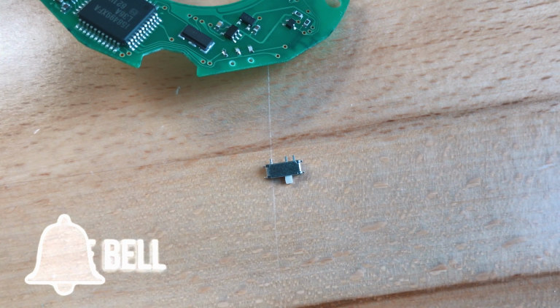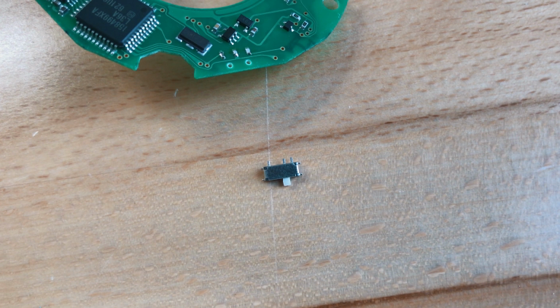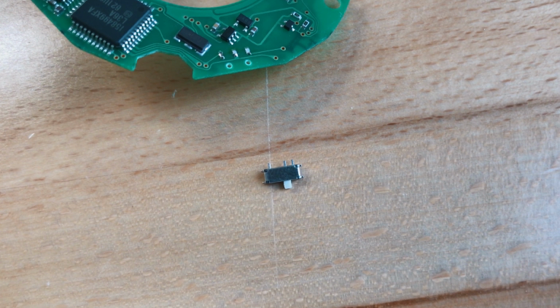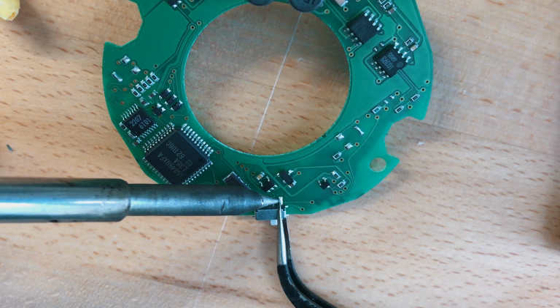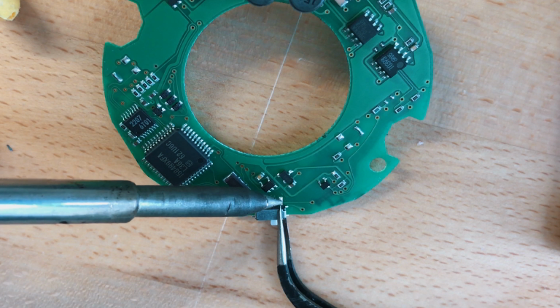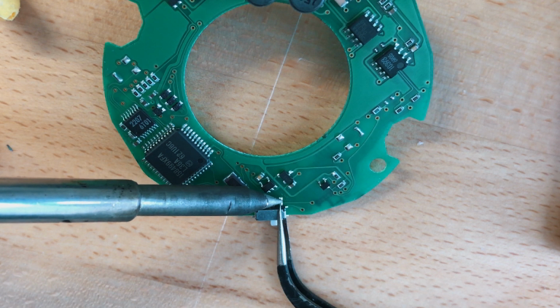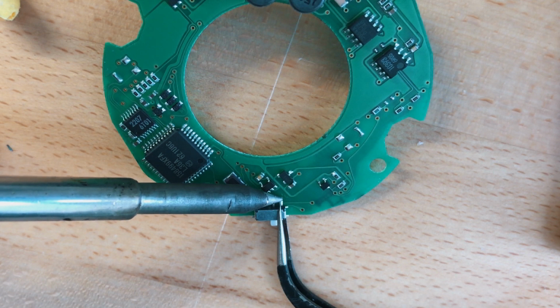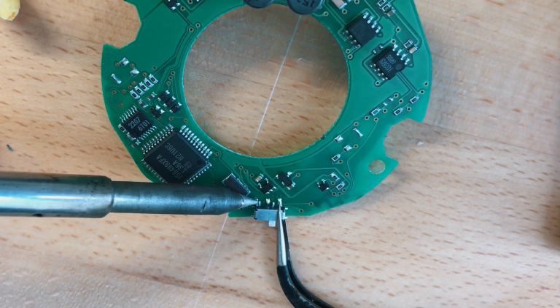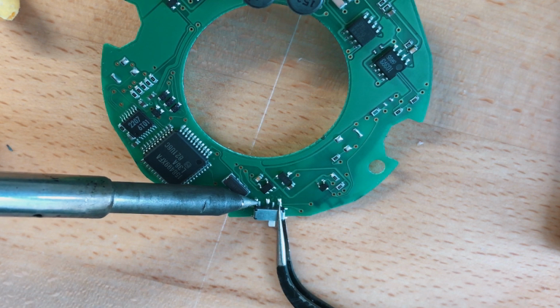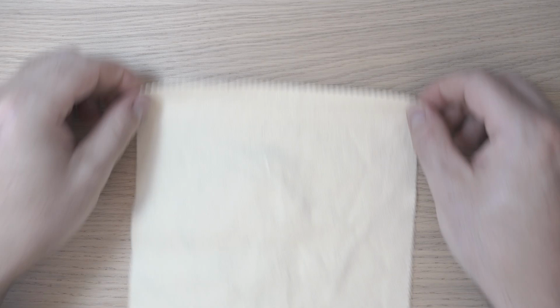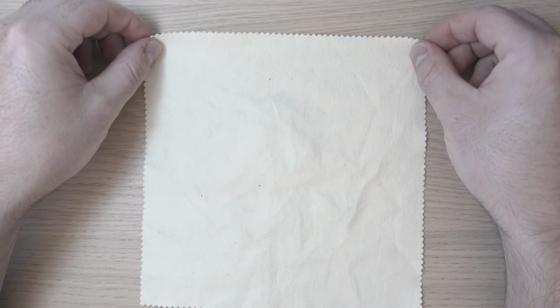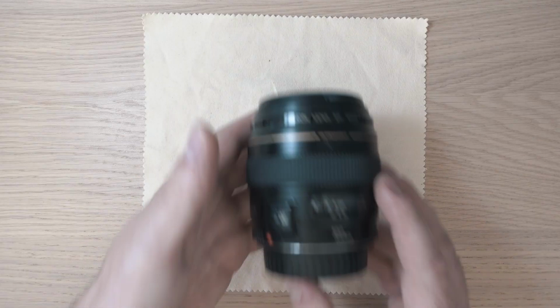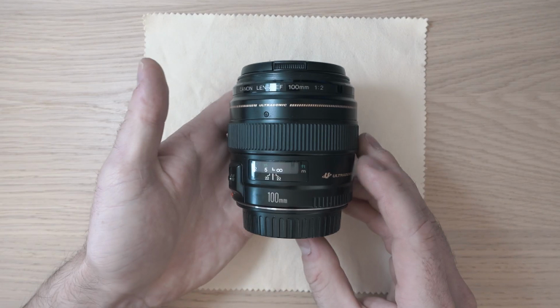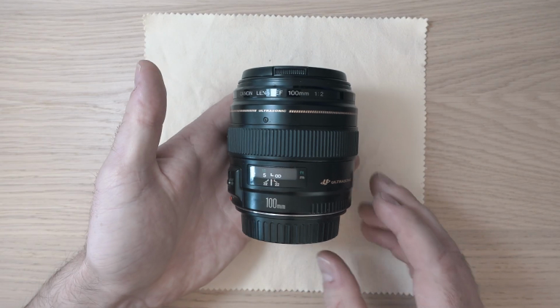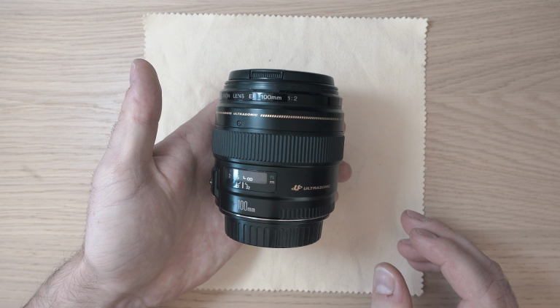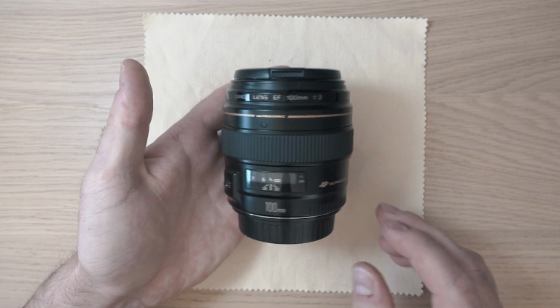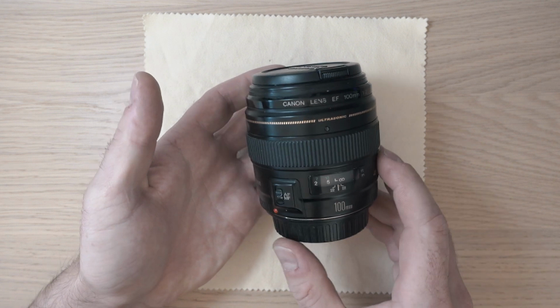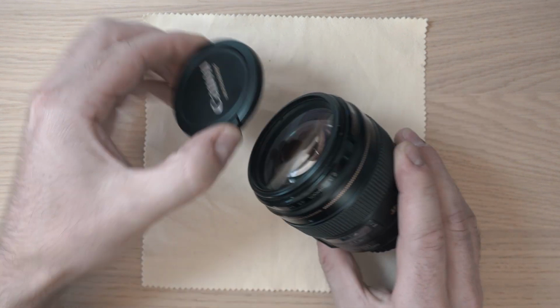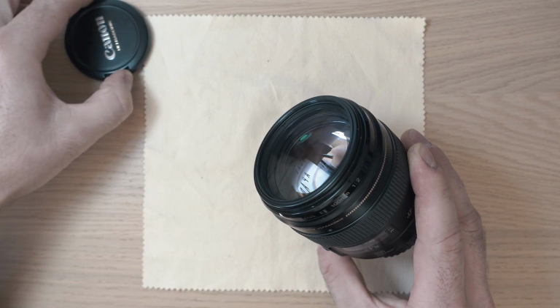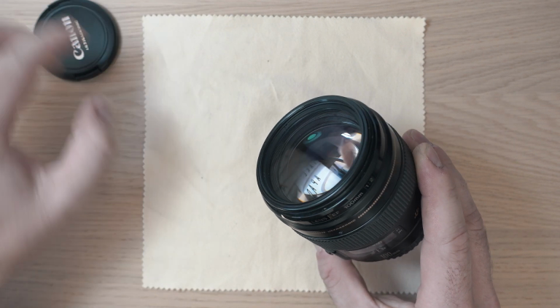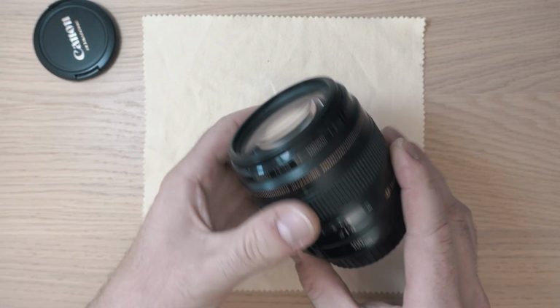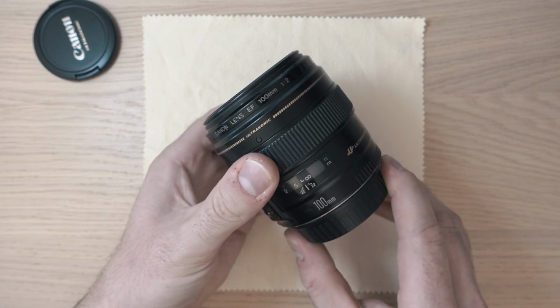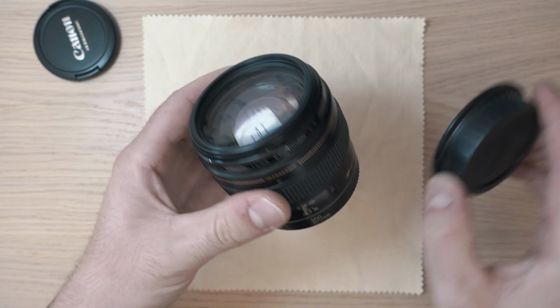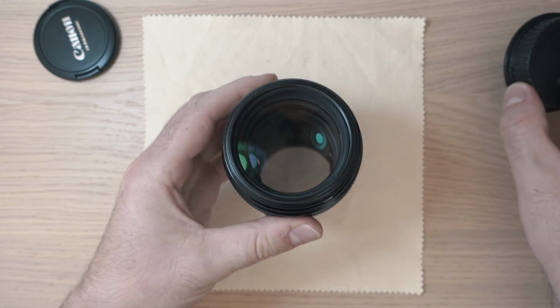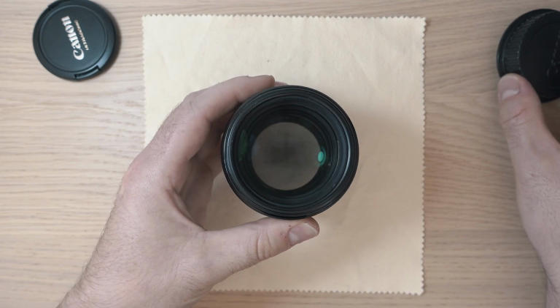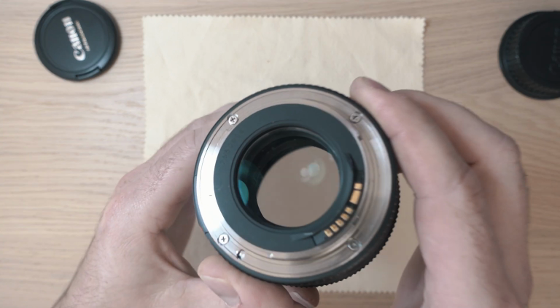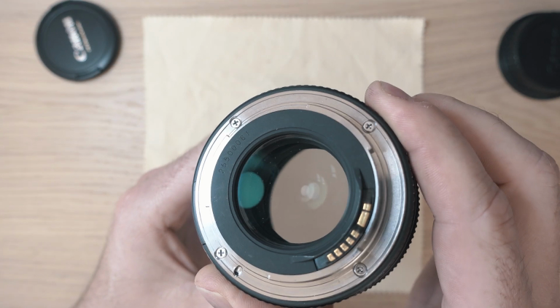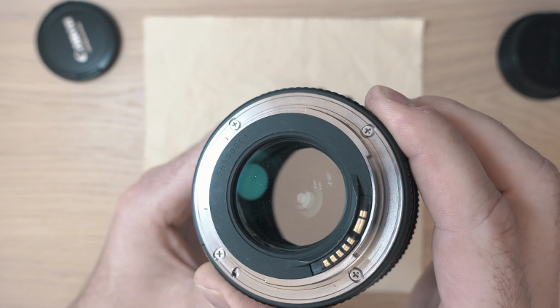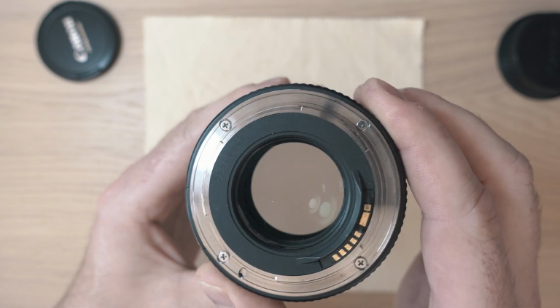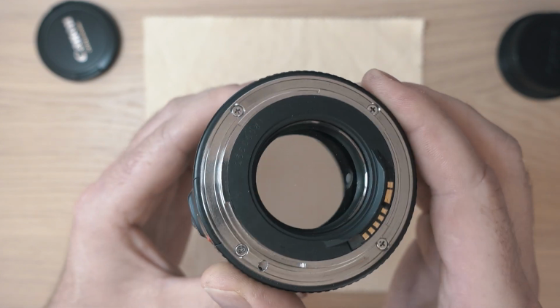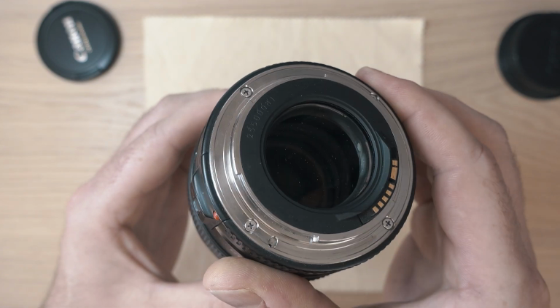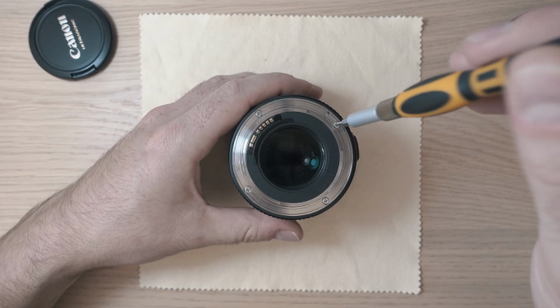Replacing AF-MF switch on a Canon lens. Welcome back to Take A Part. In this video, I will show you how to replace the autofocus manual focus switch on a 100mm F2 USM Canon lens.